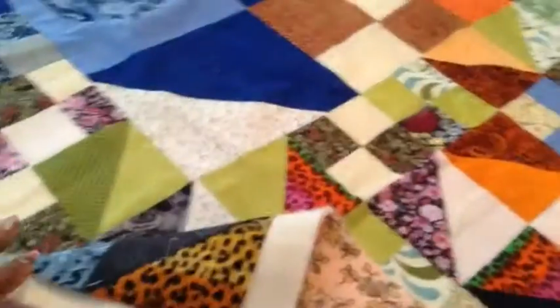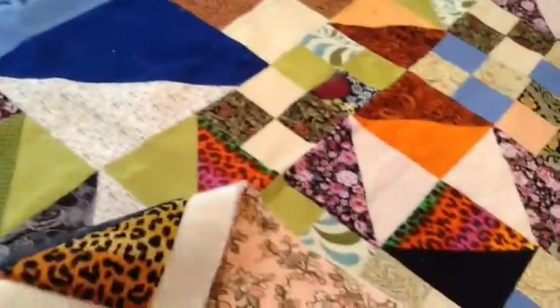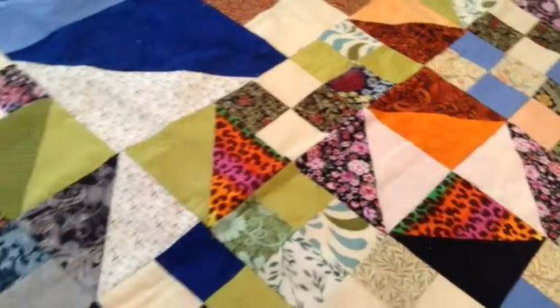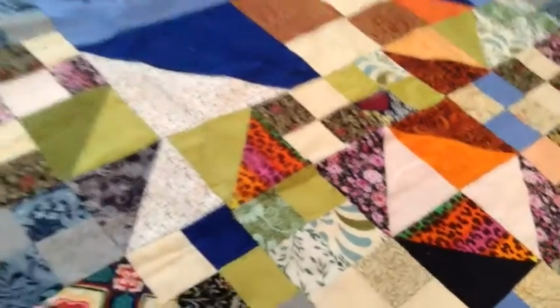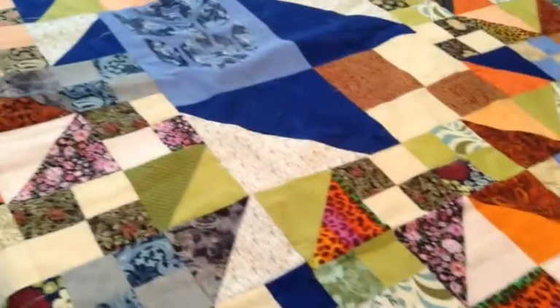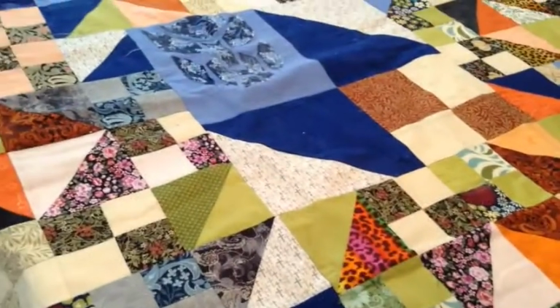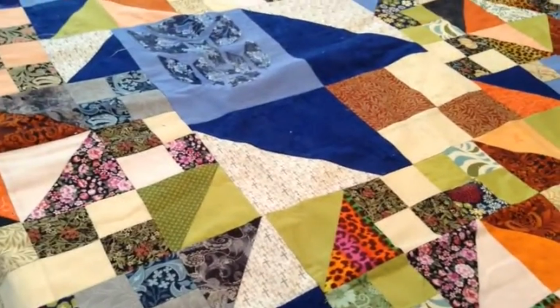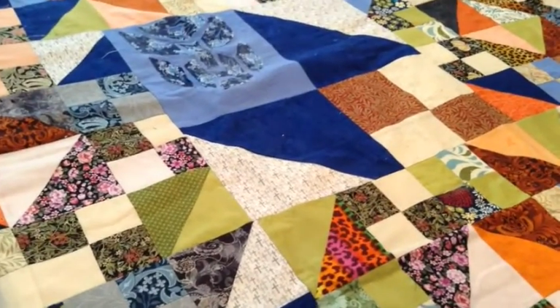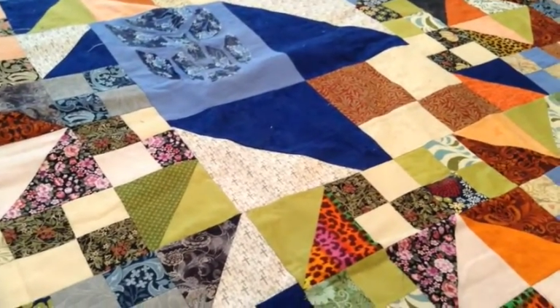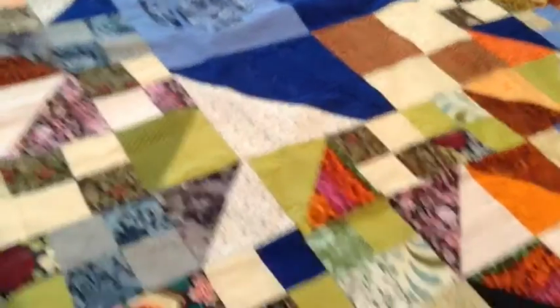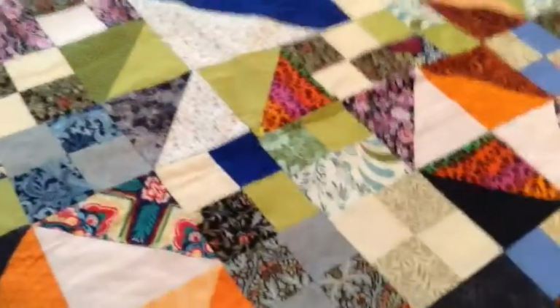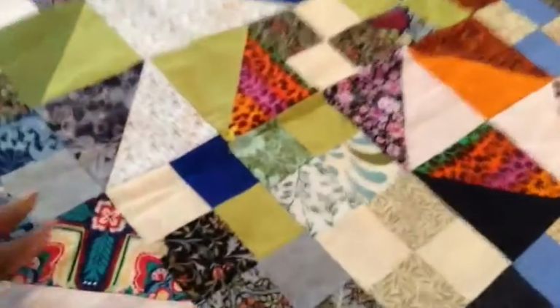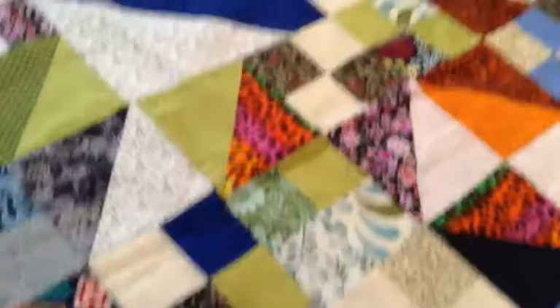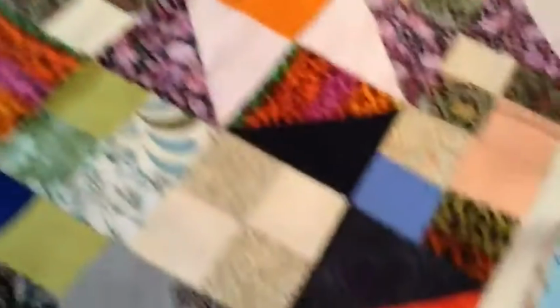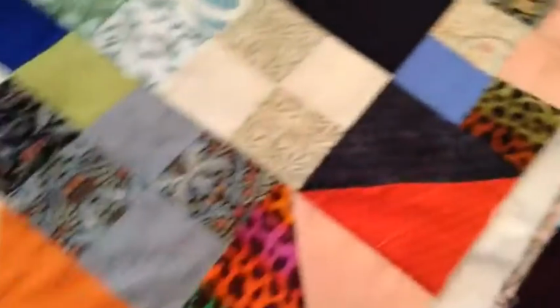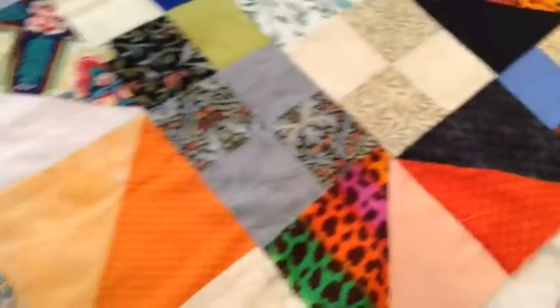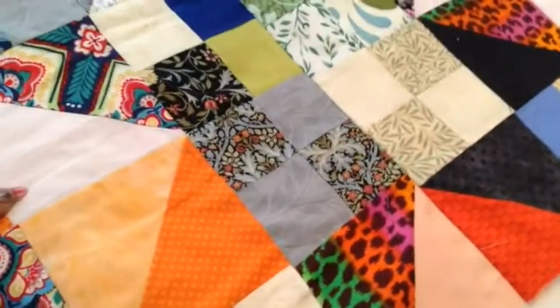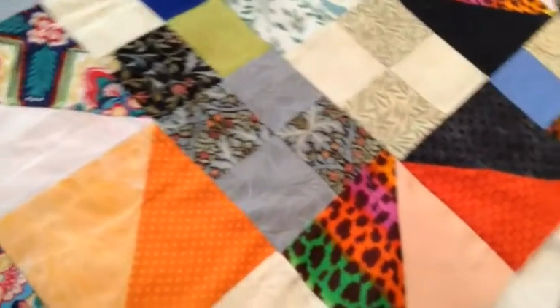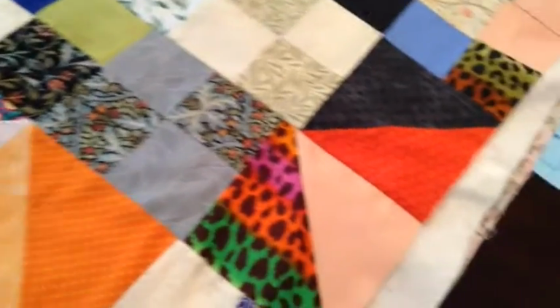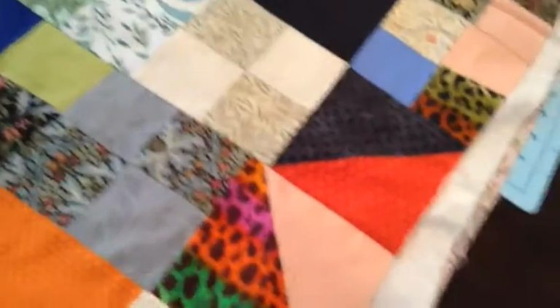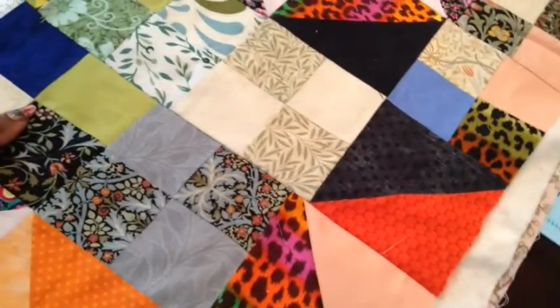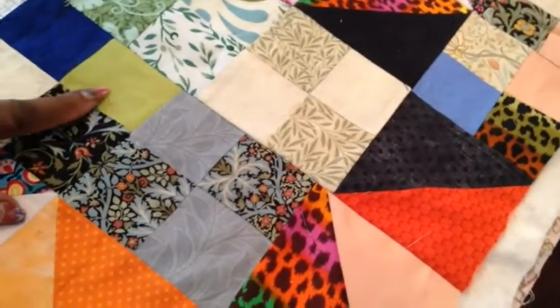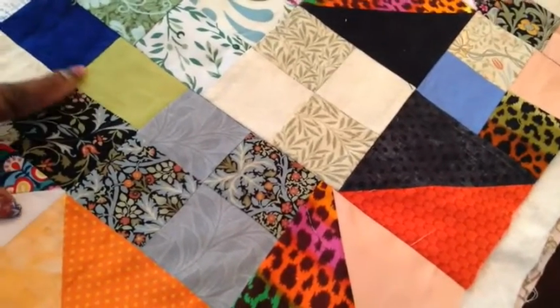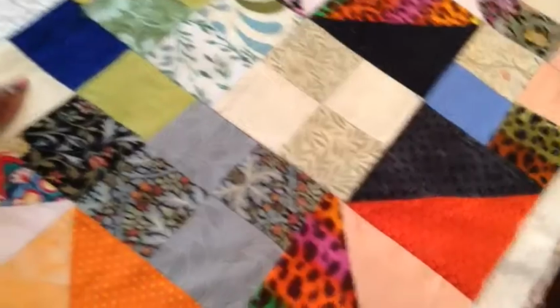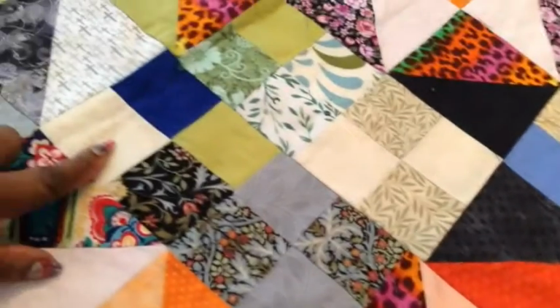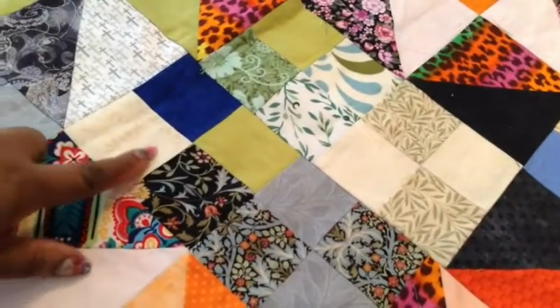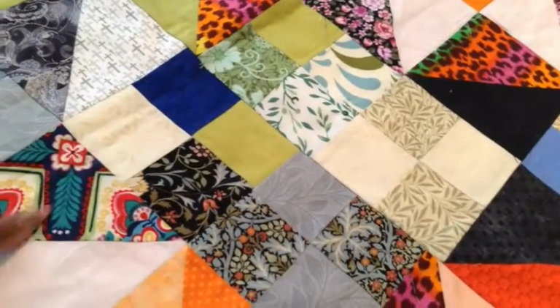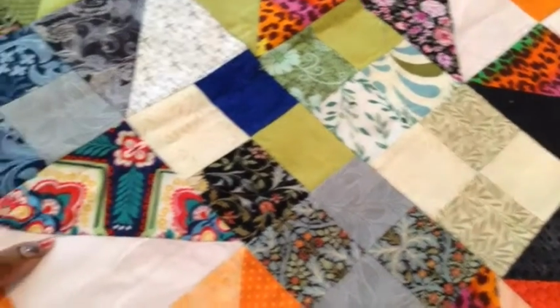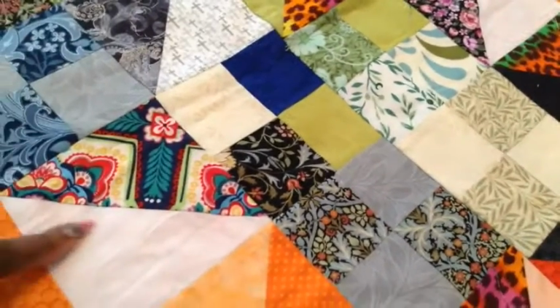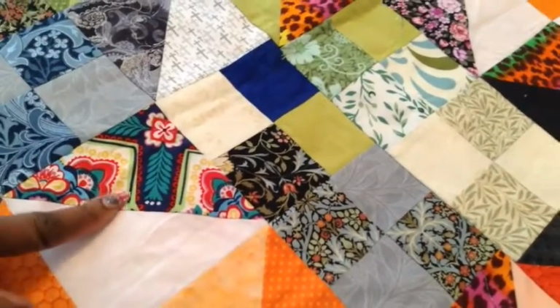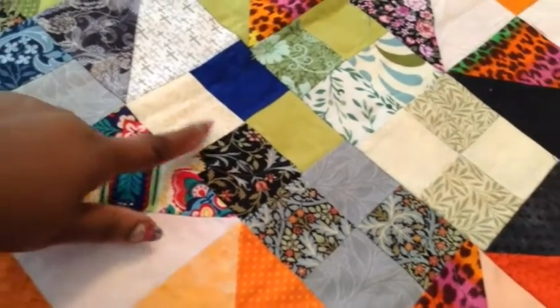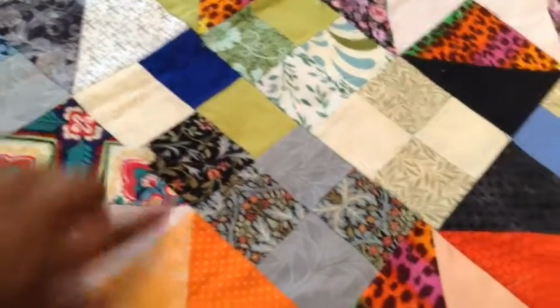All right, piece quilt, half square triangles, and four patch — half square, four patch.